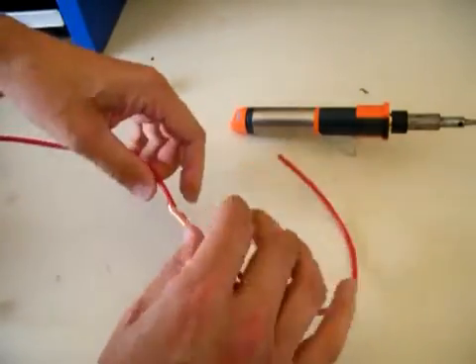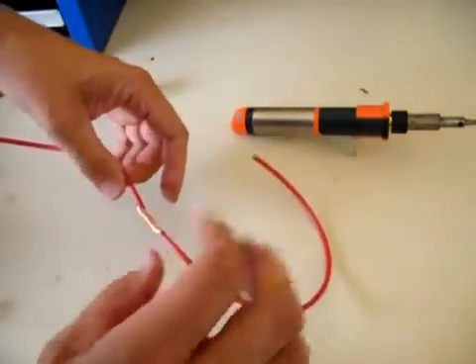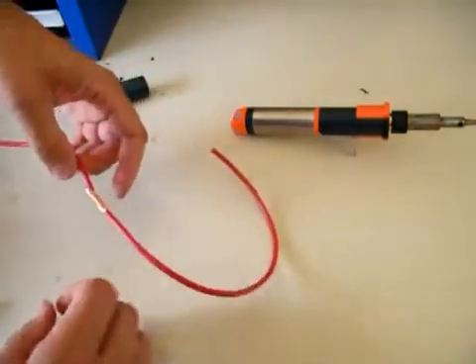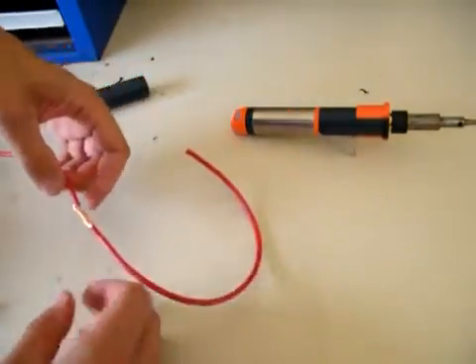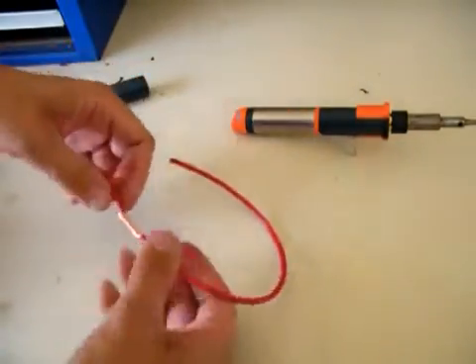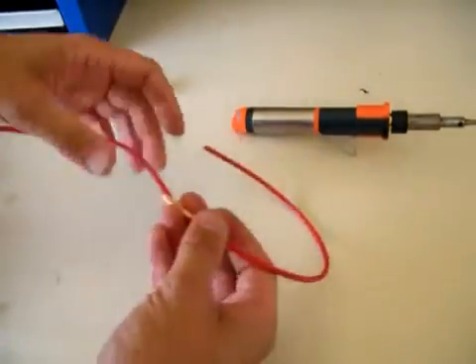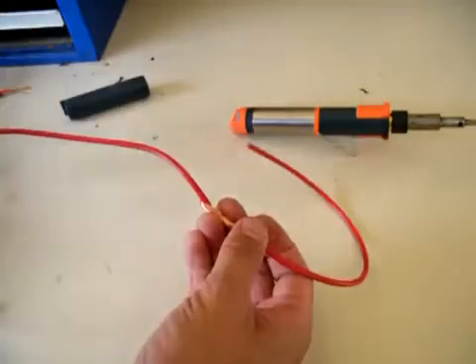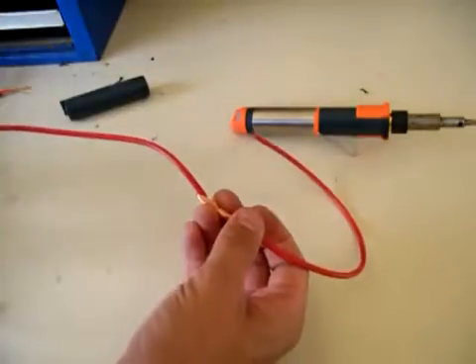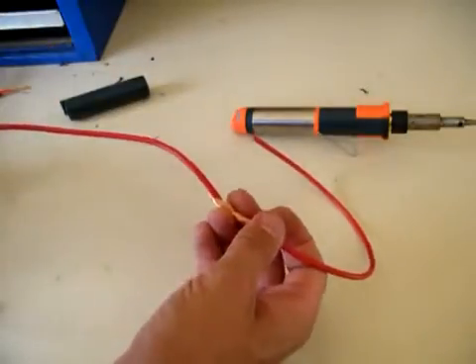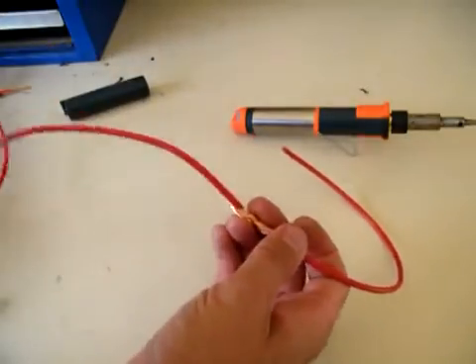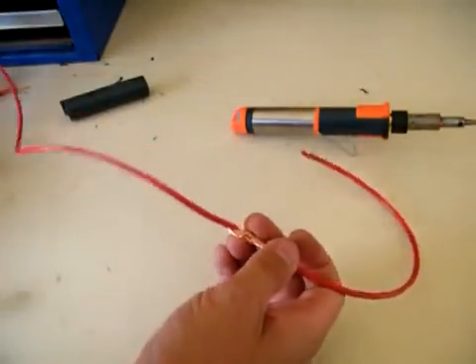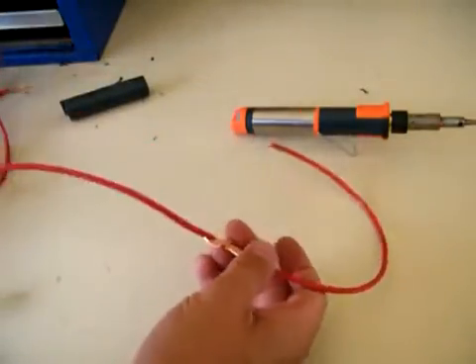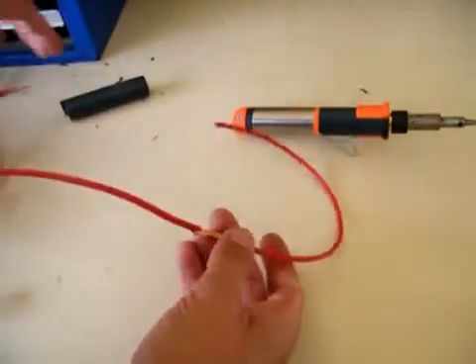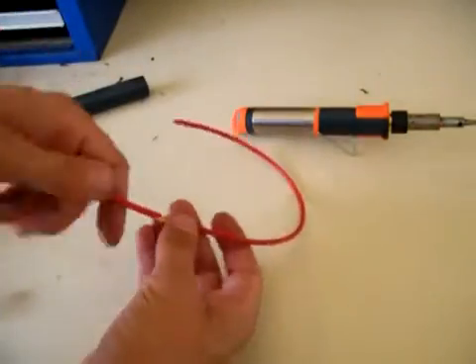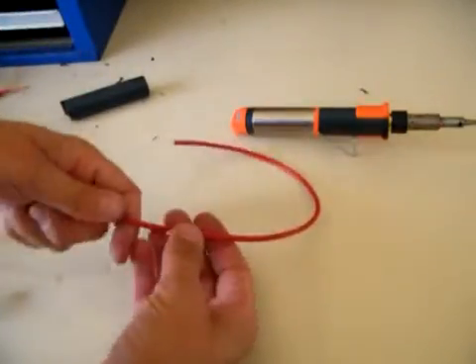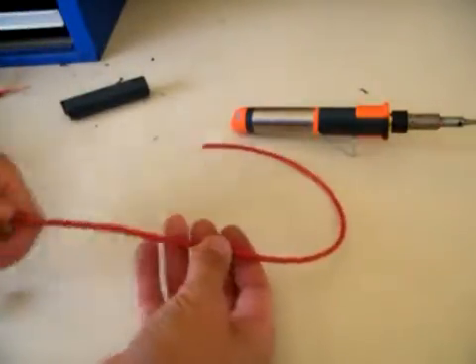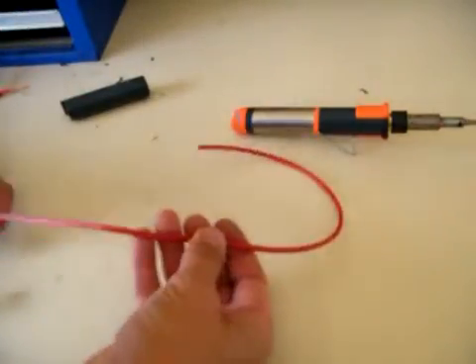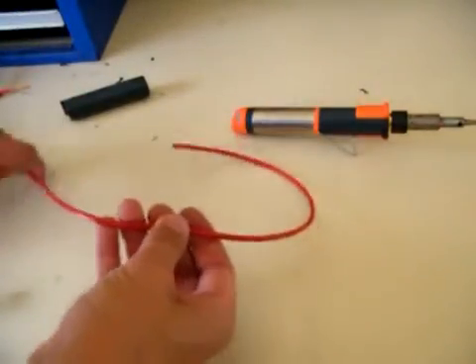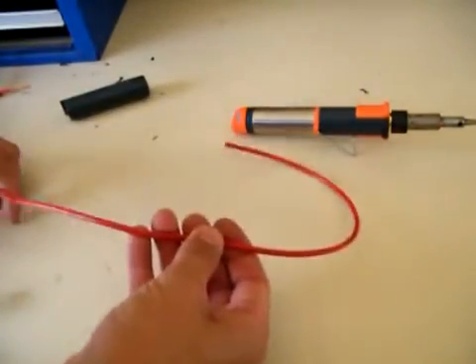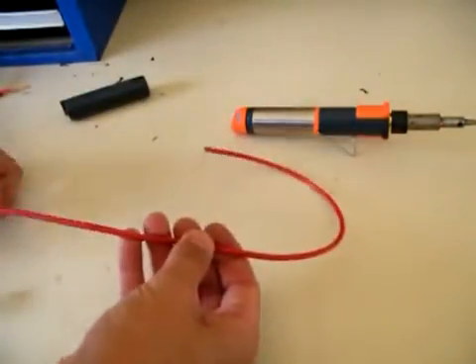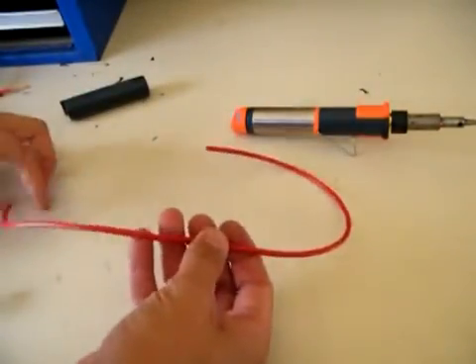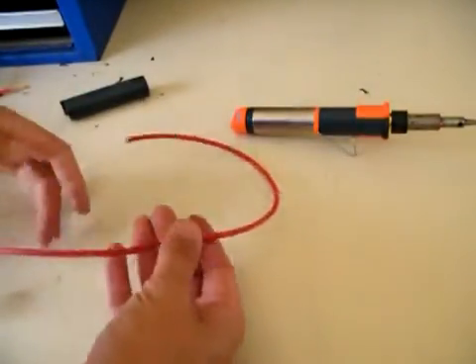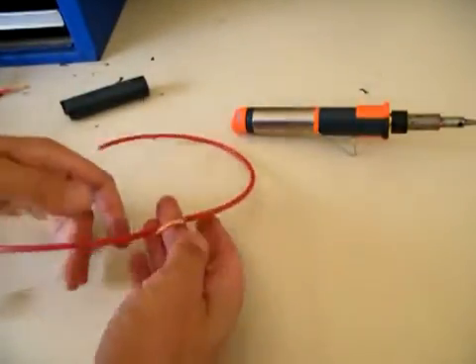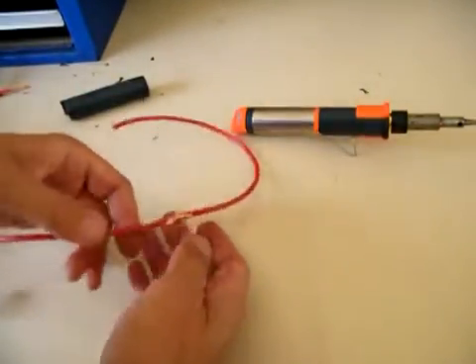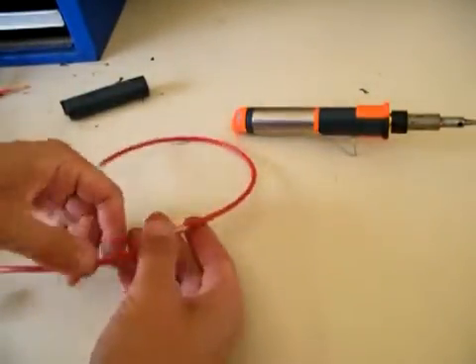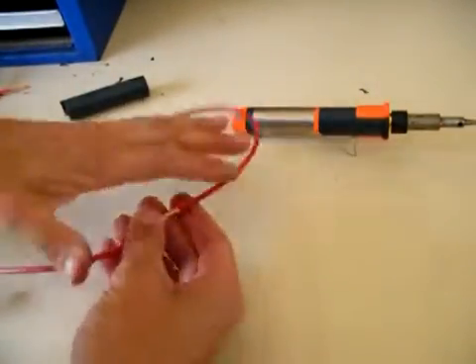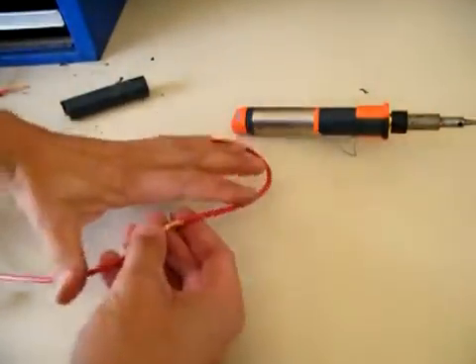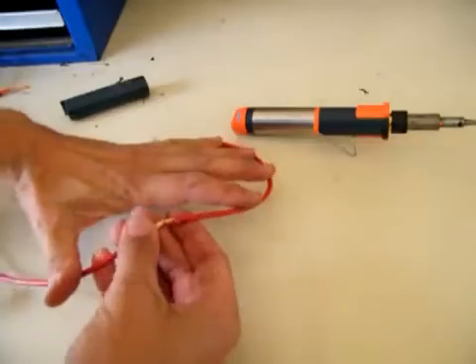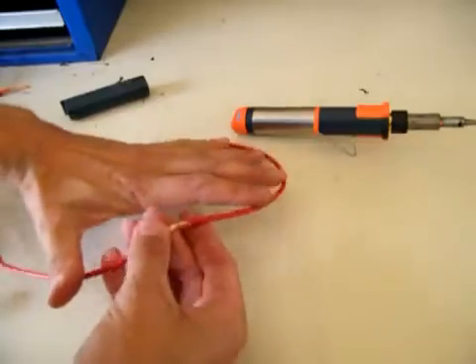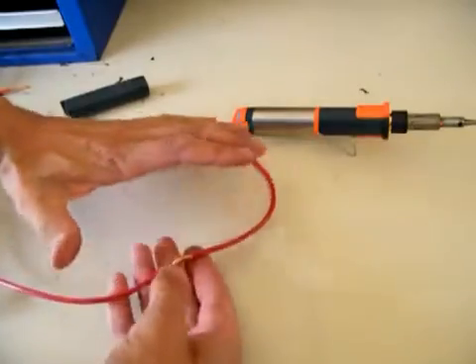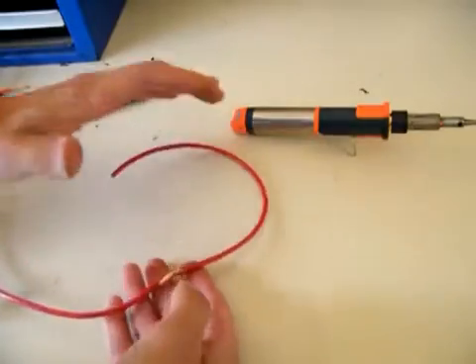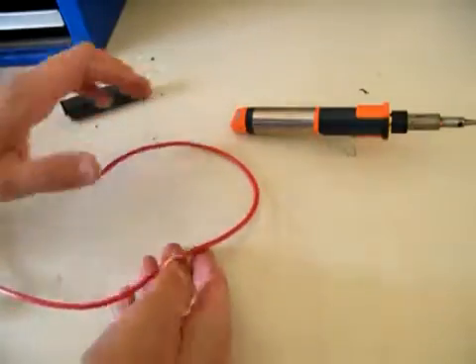We're also going to solder some 2.5 TPS, for any electricians out there.